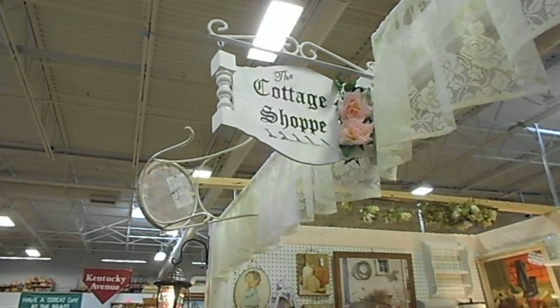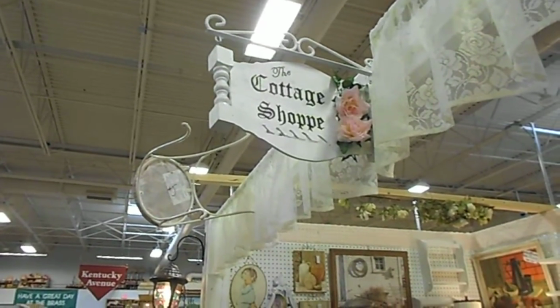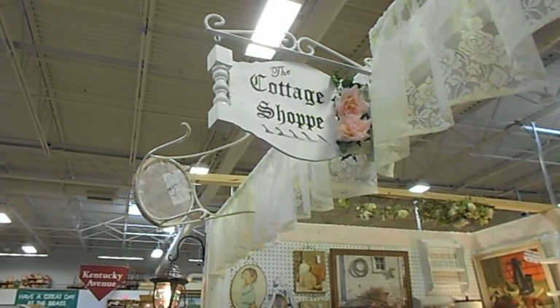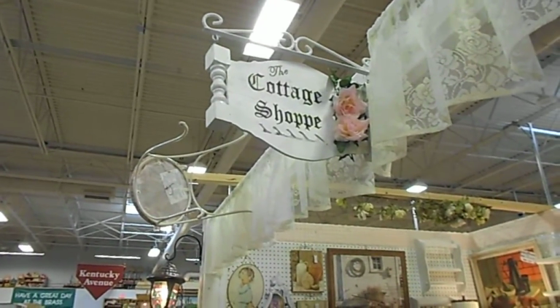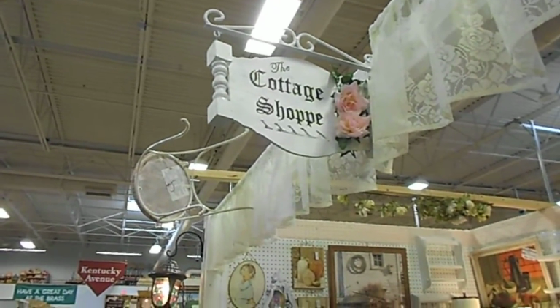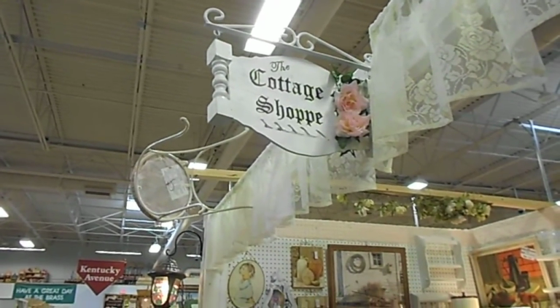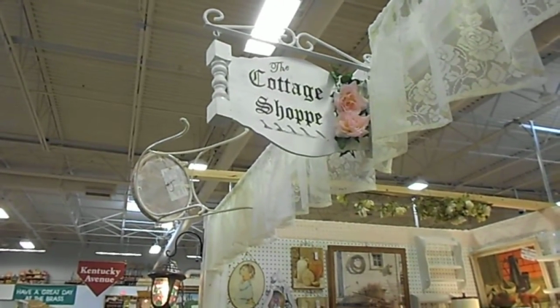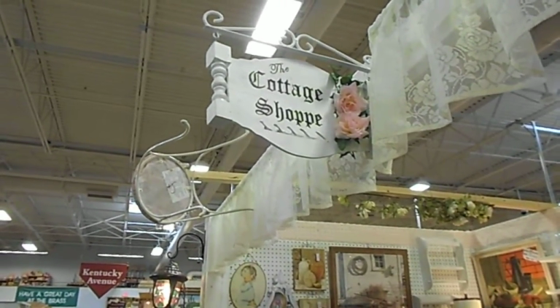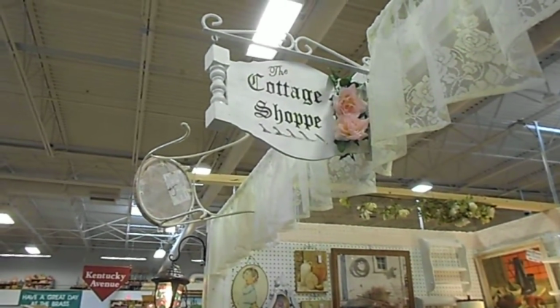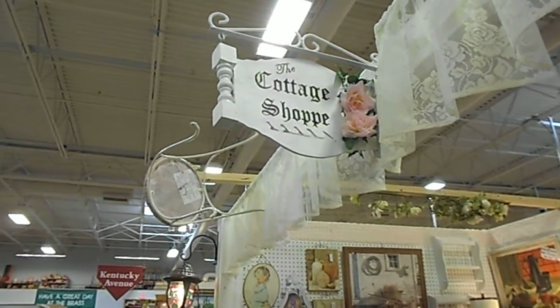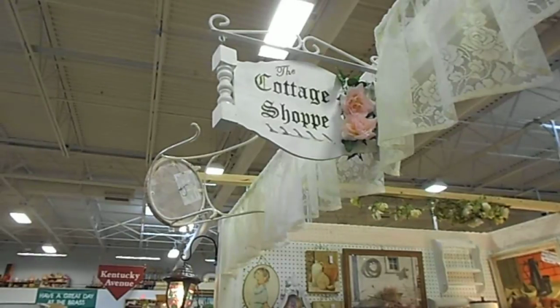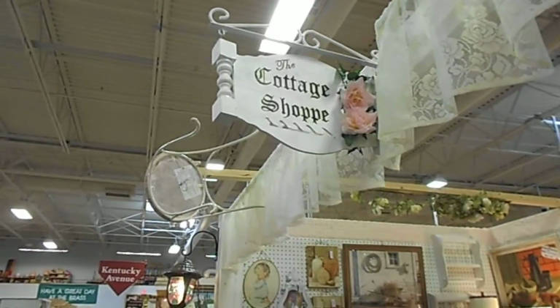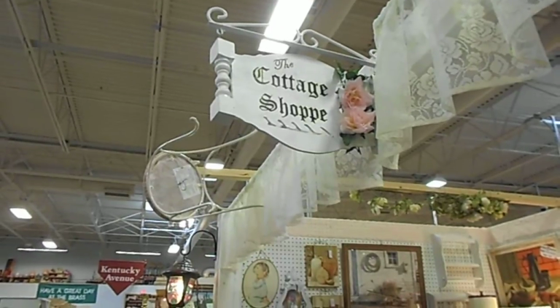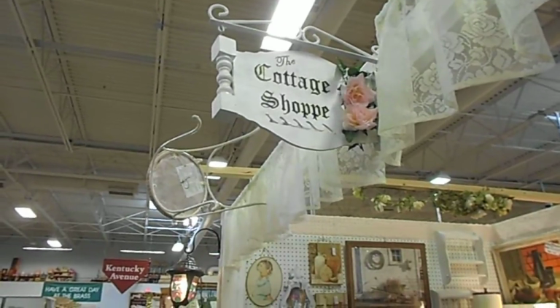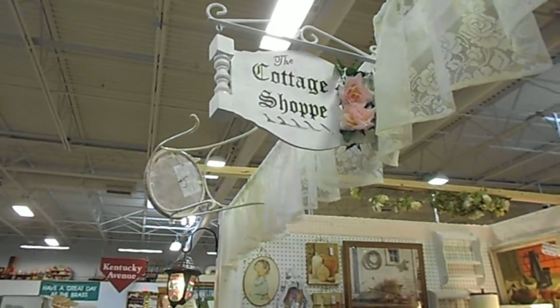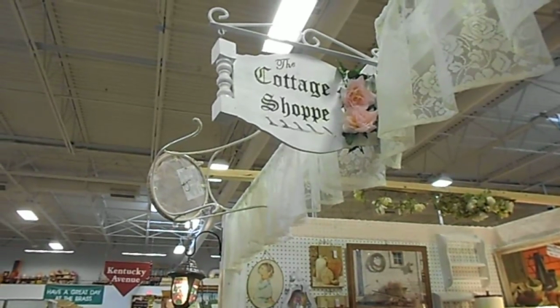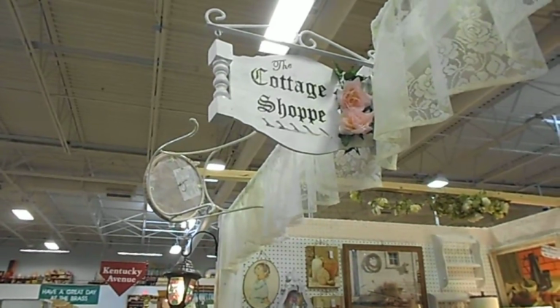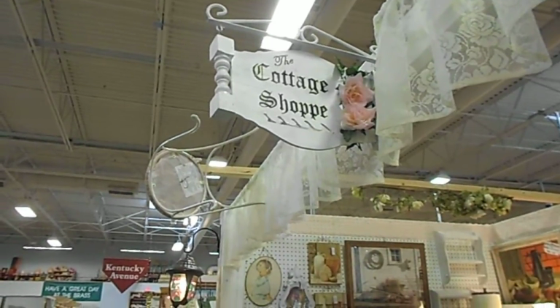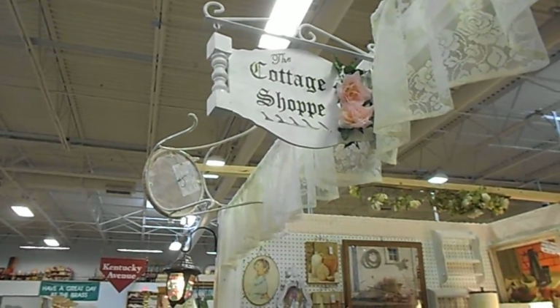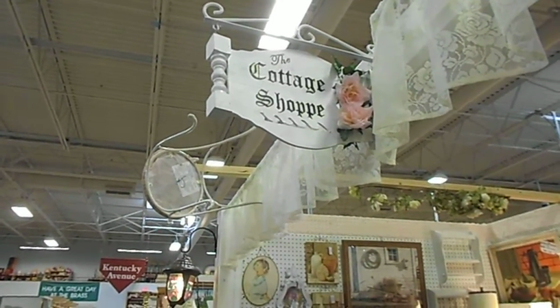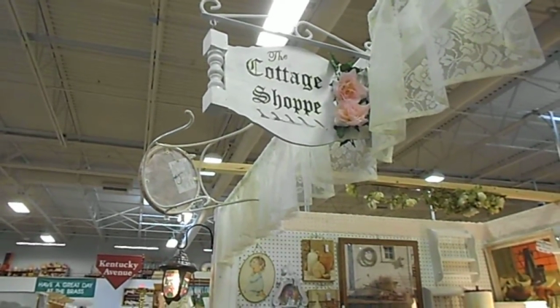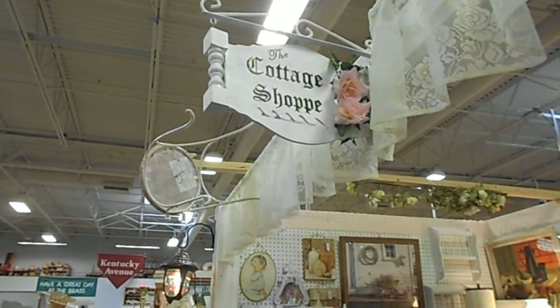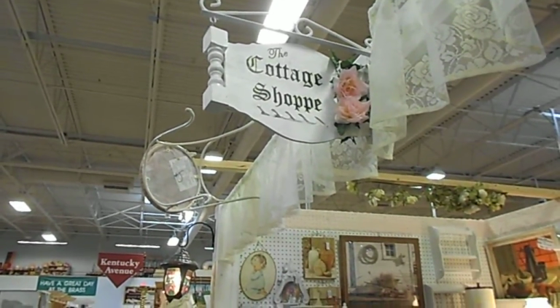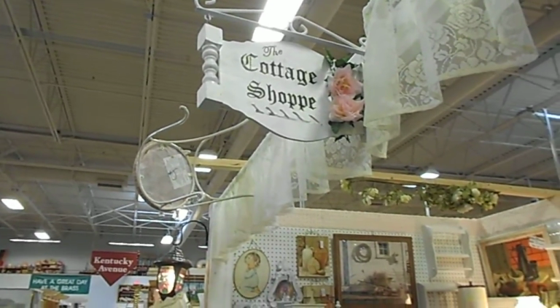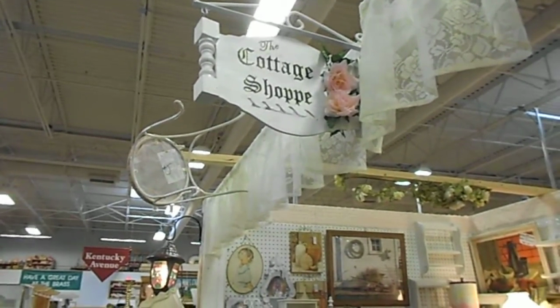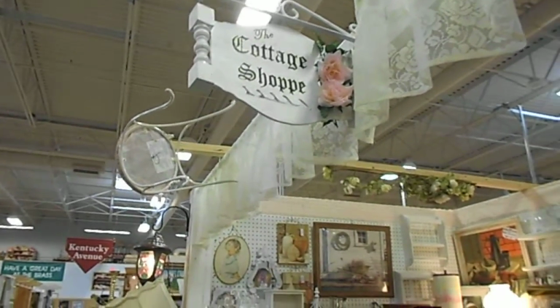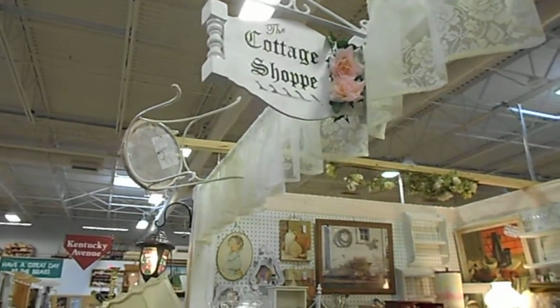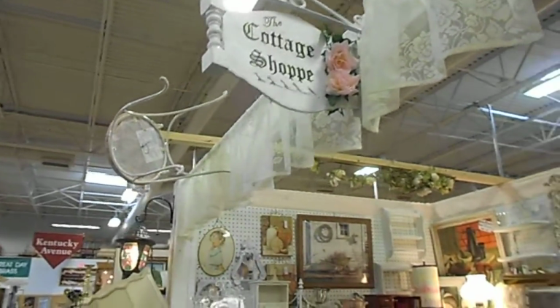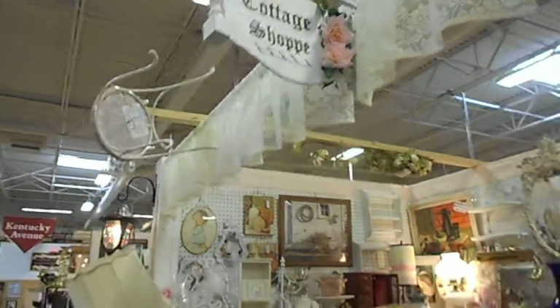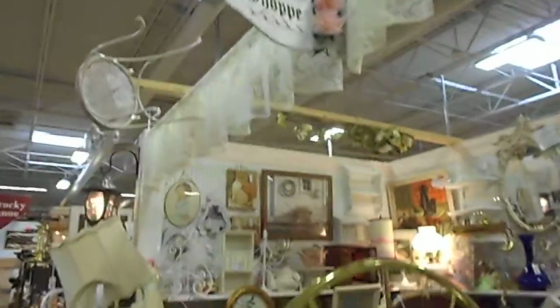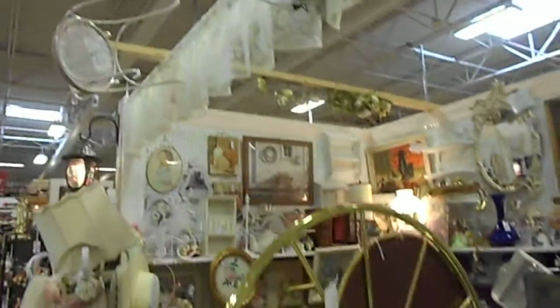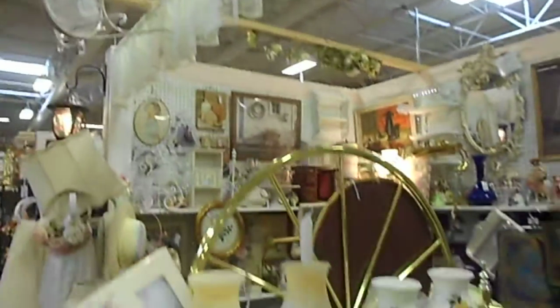This is at the Brass Armadillo in Goodyear, Arizona. We are the Cottage Shop, booth 606. This is what you'll find.